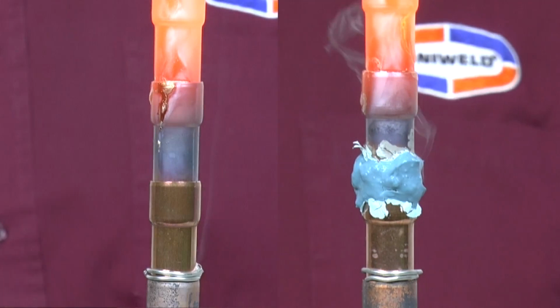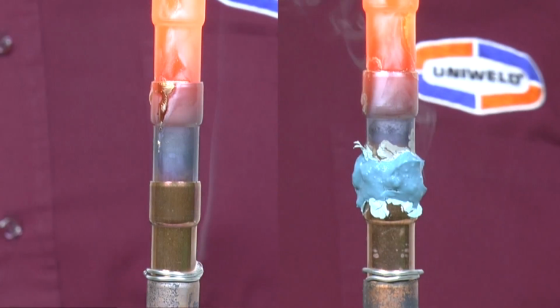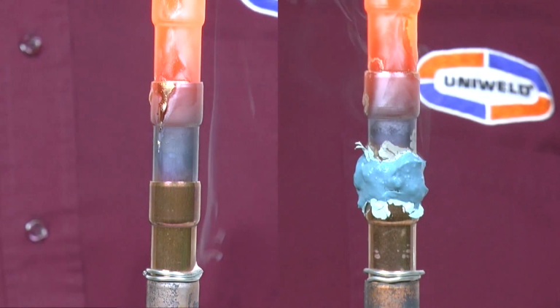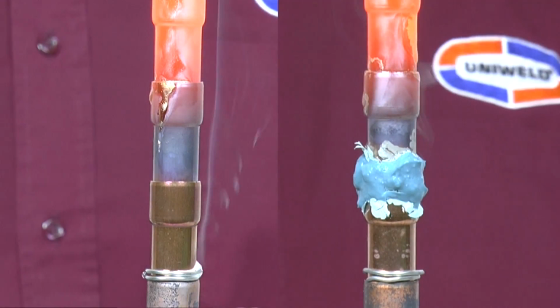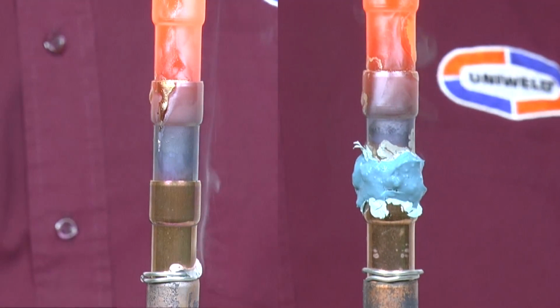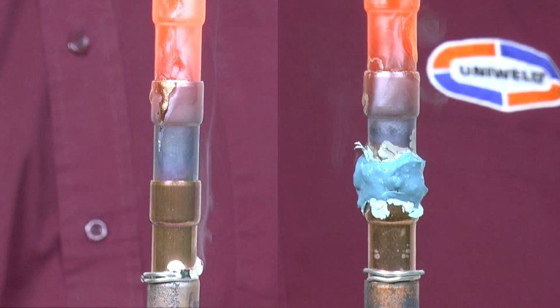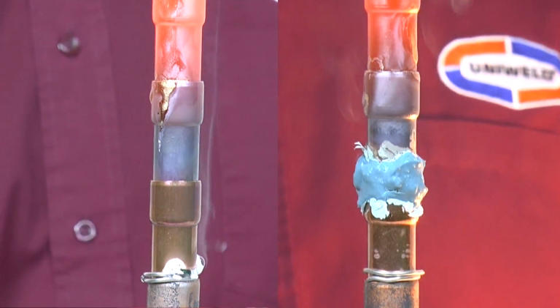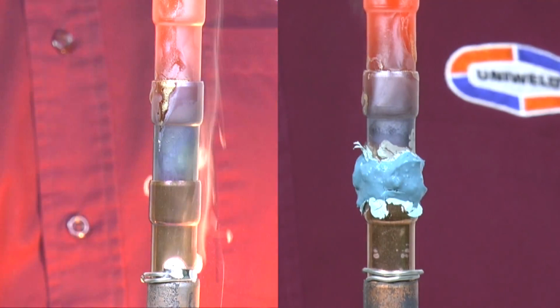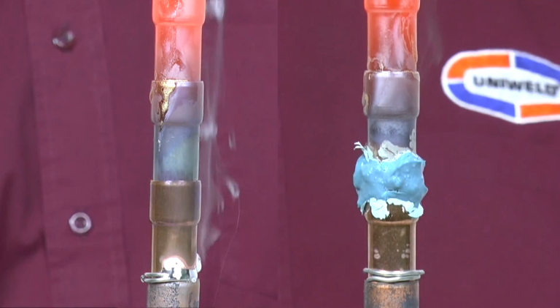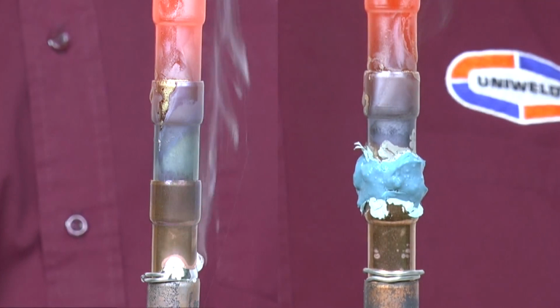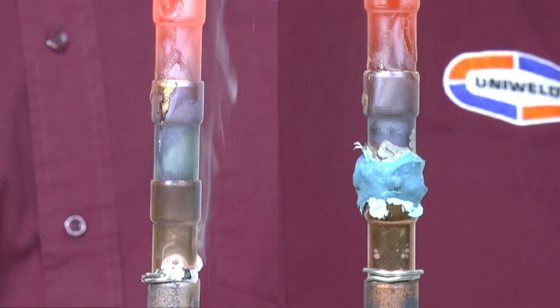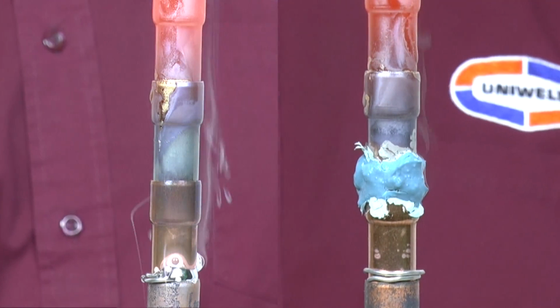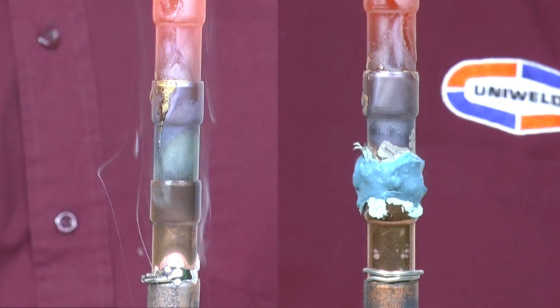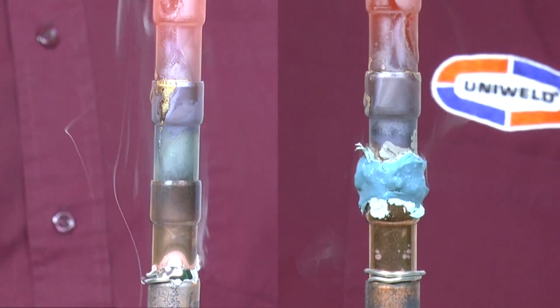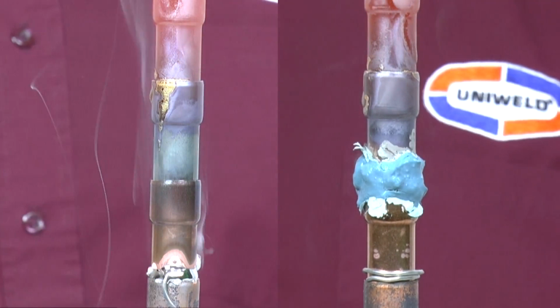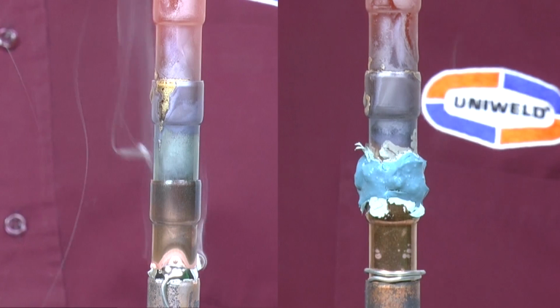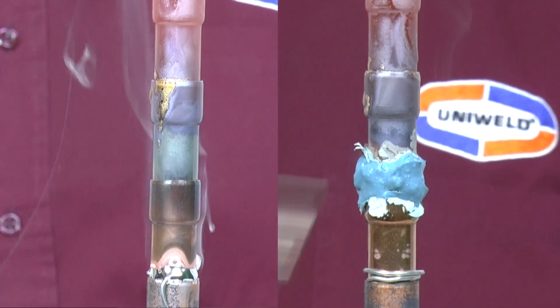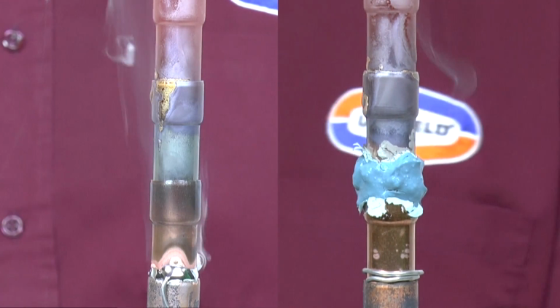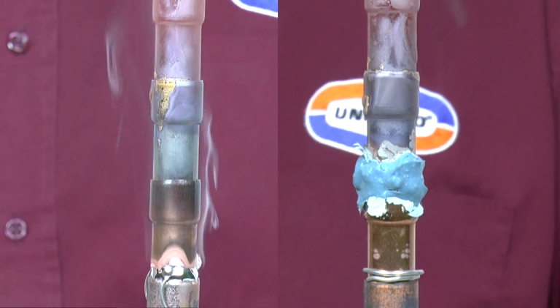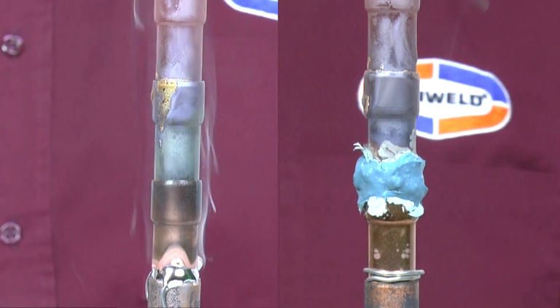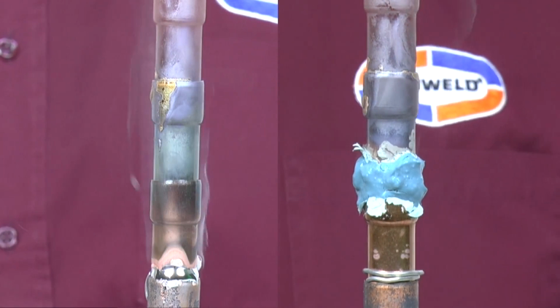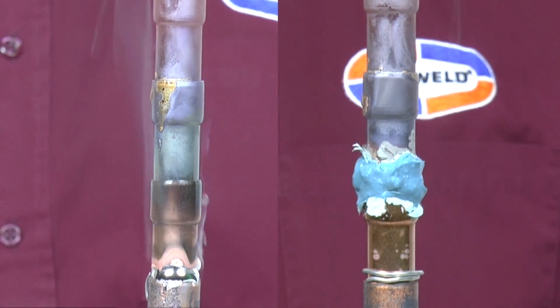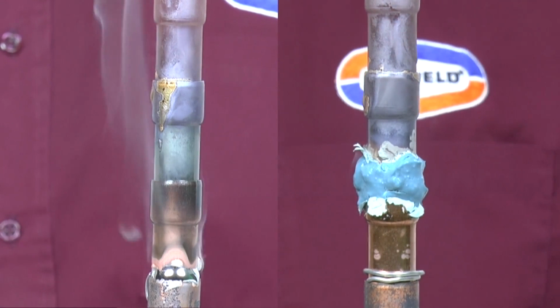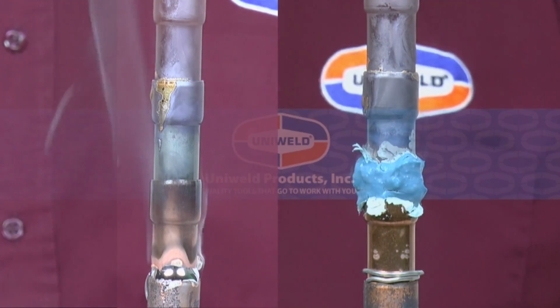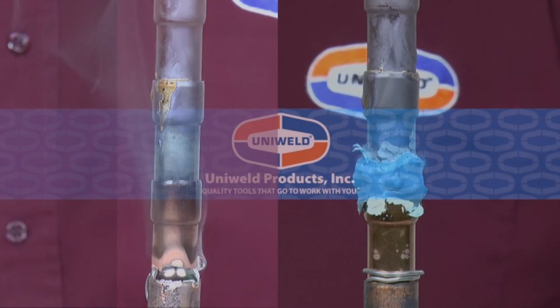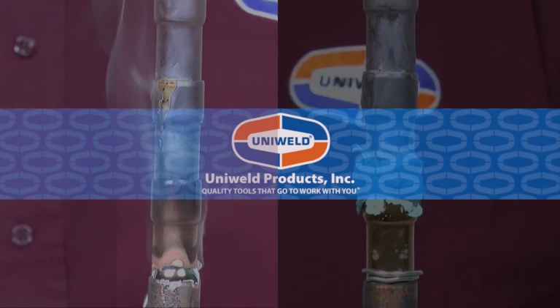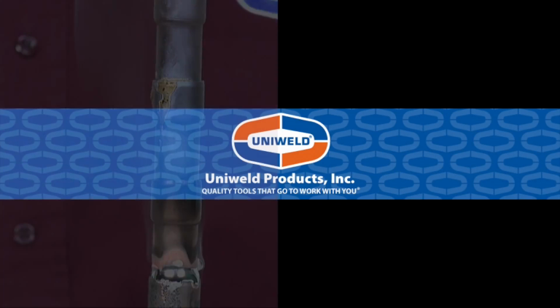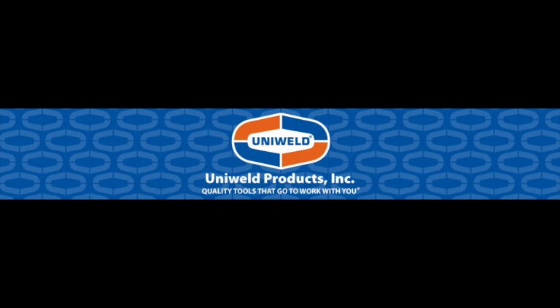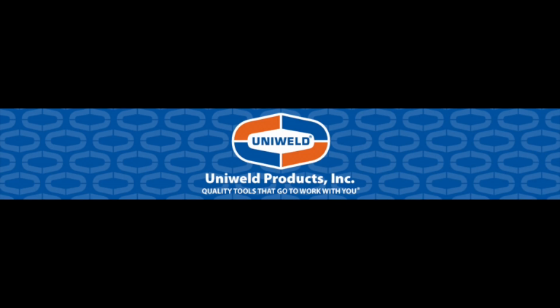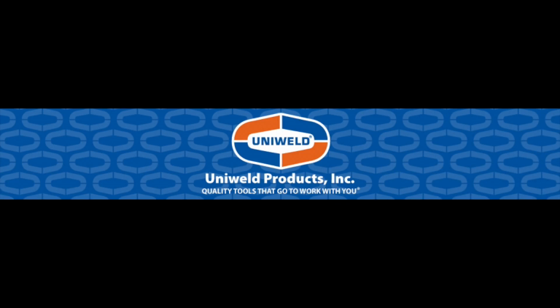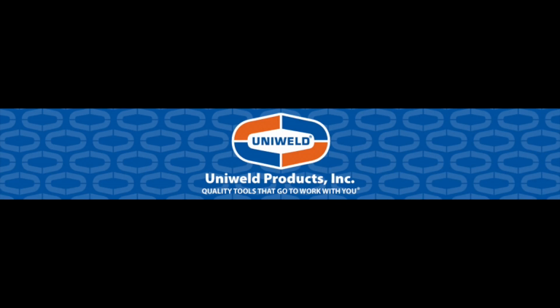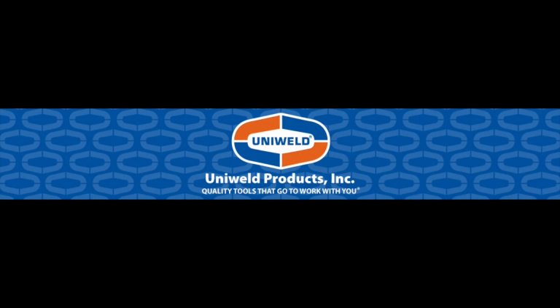Be sure to use Cool Blue to protect your system components when brazing. UniWeld — quality tools that go to work with you.